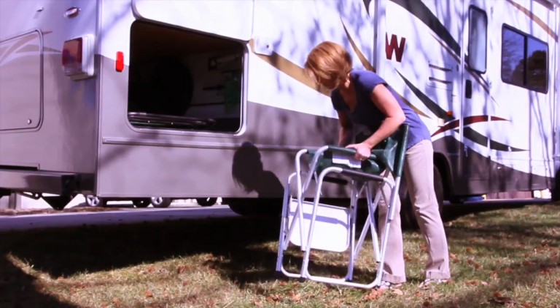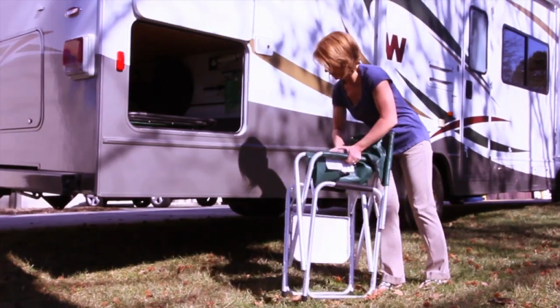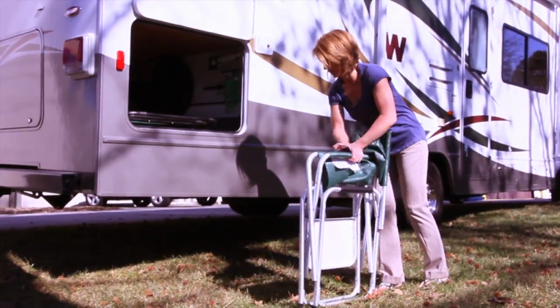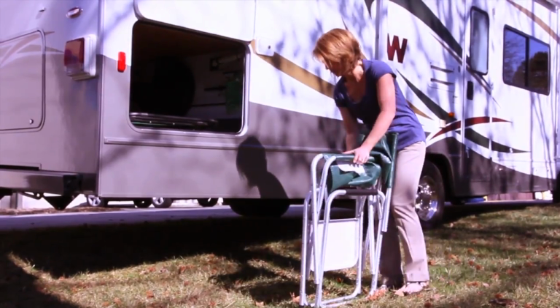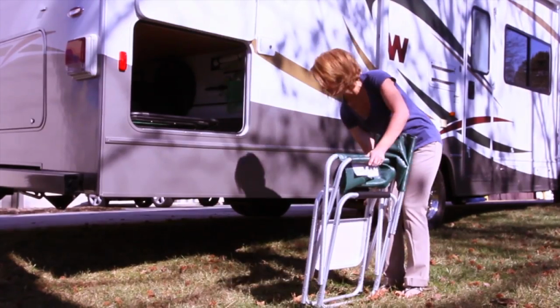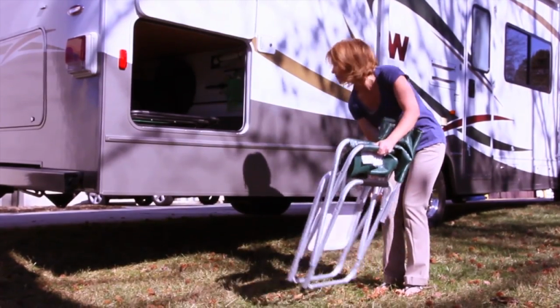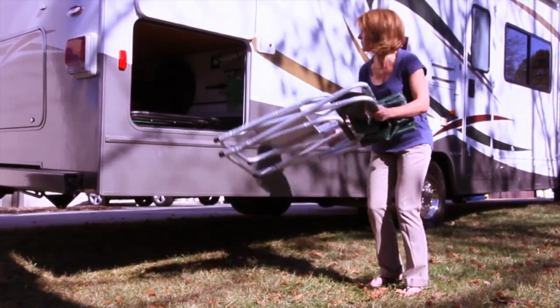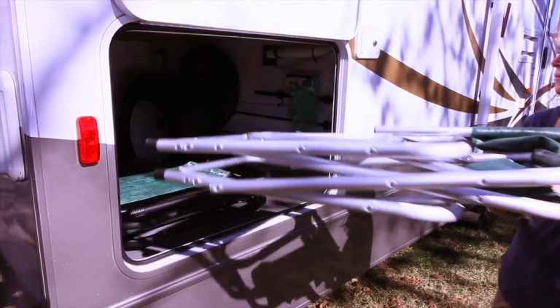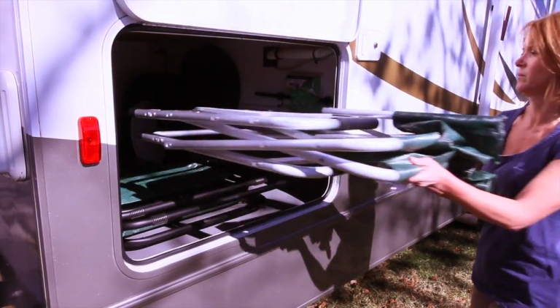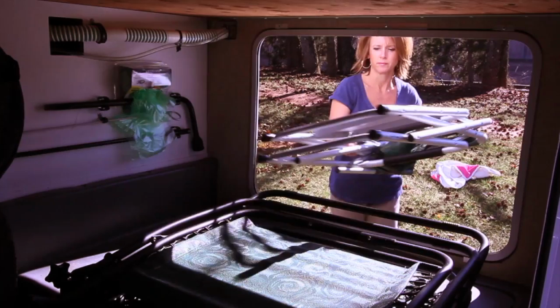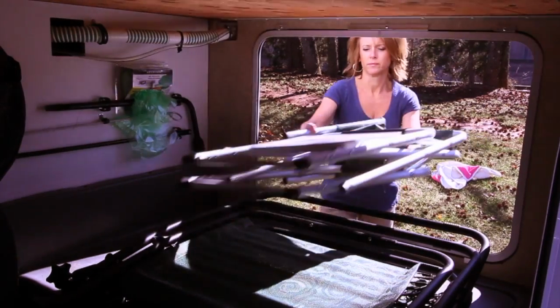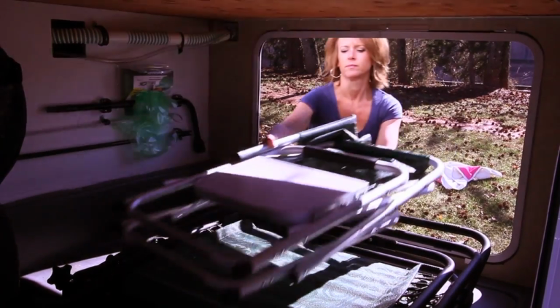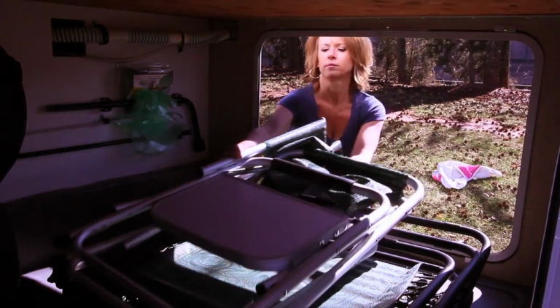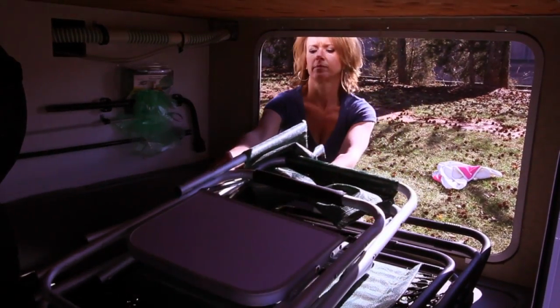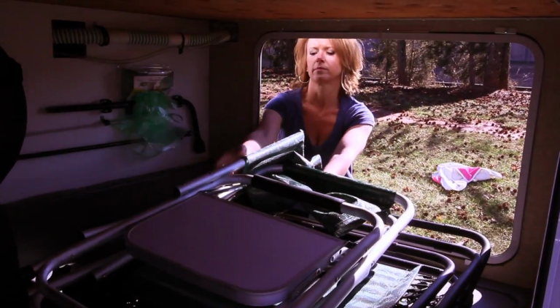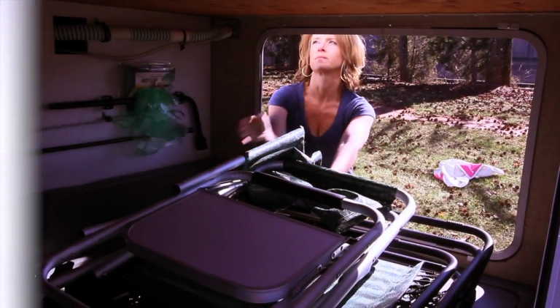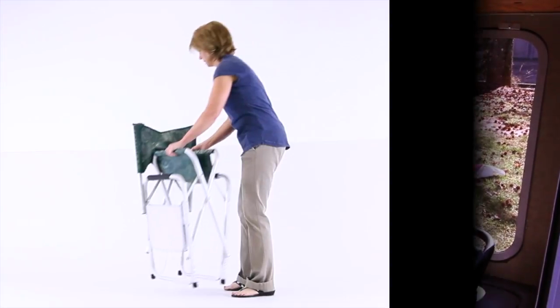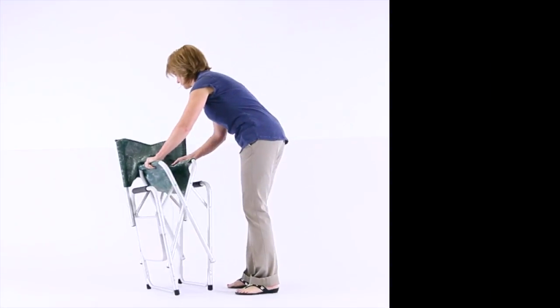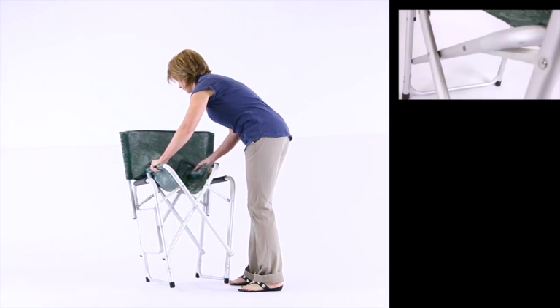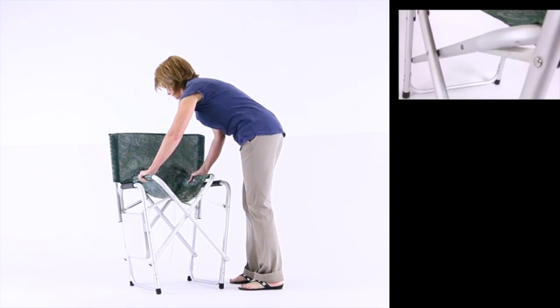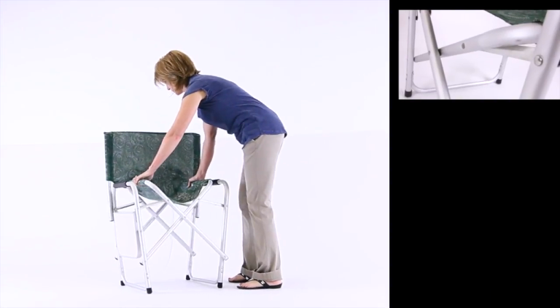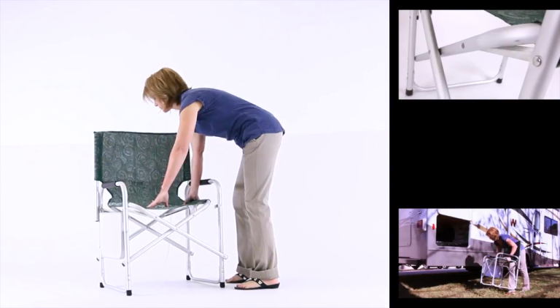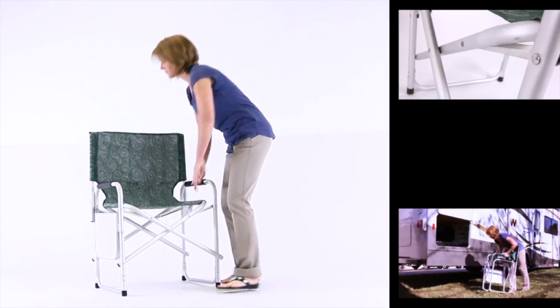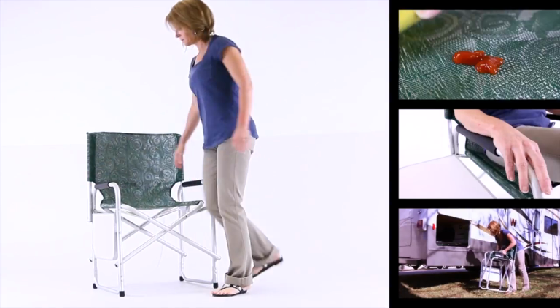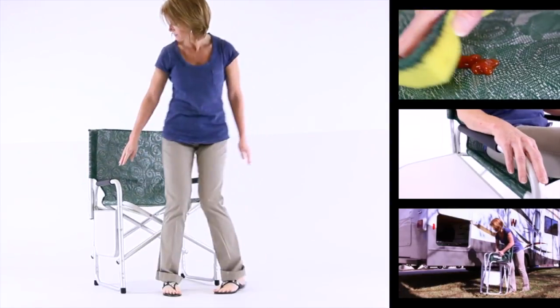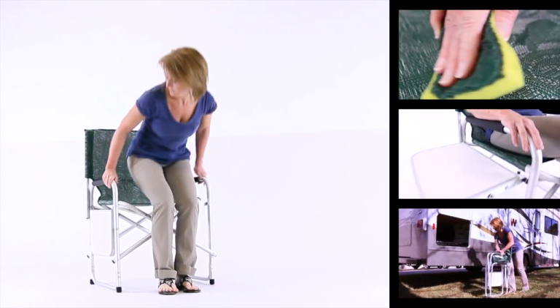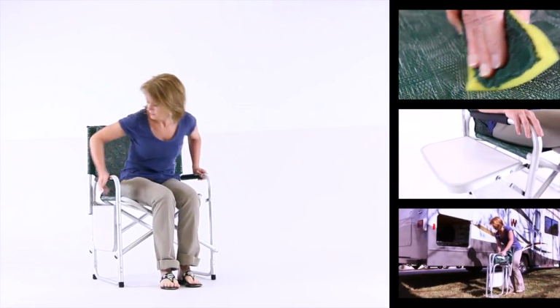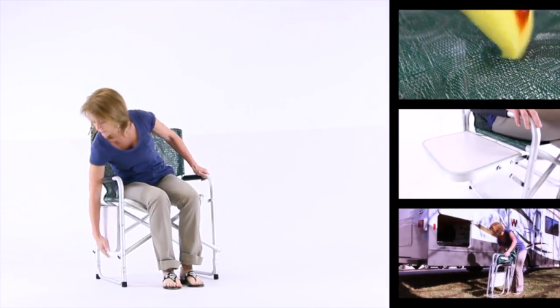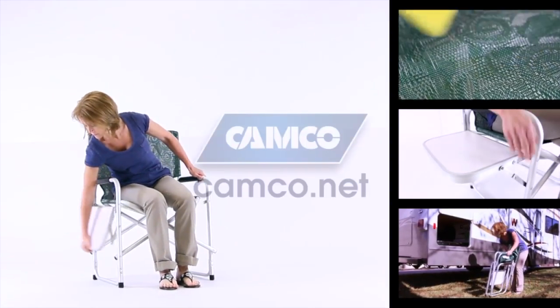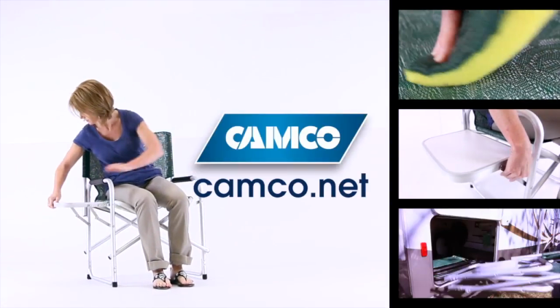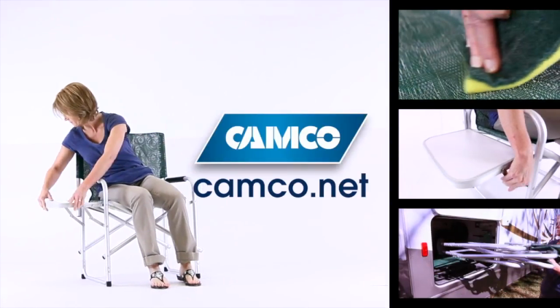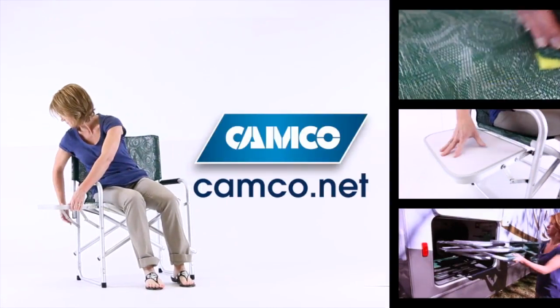It's also lightweight and folds down to just 7 inches, so transportation and storage are easy. Durable. Portable. Convenient. Director's Chairs from CAMCO.